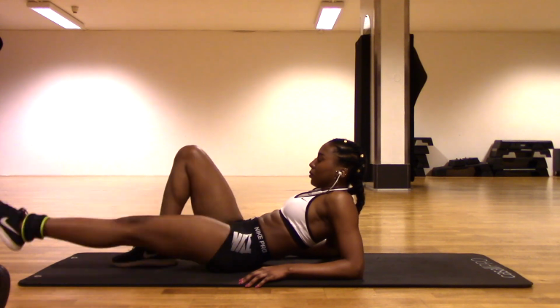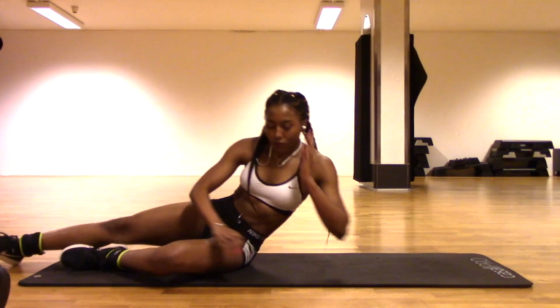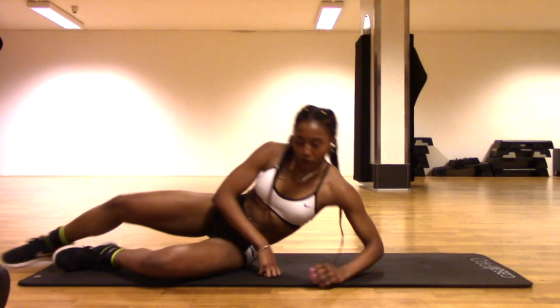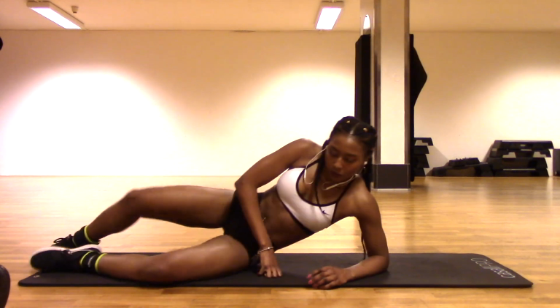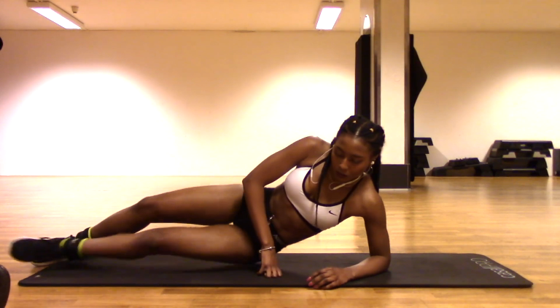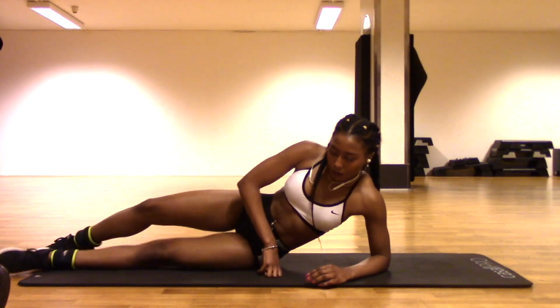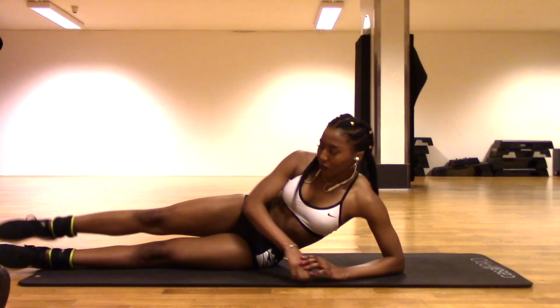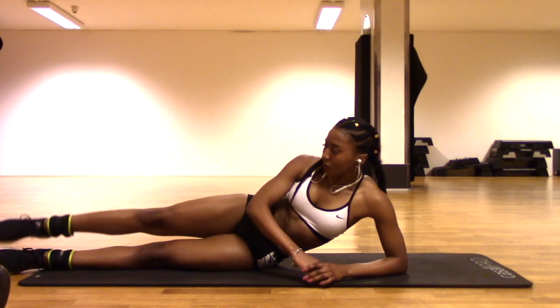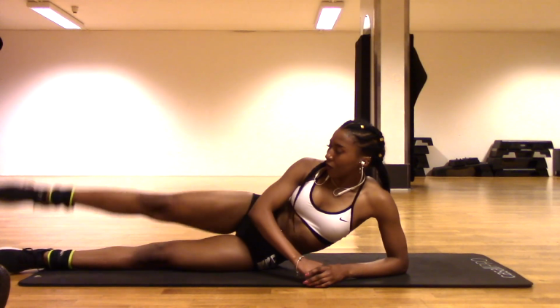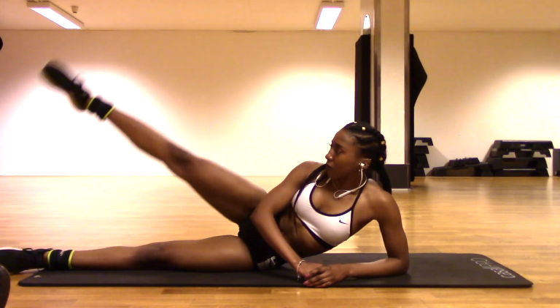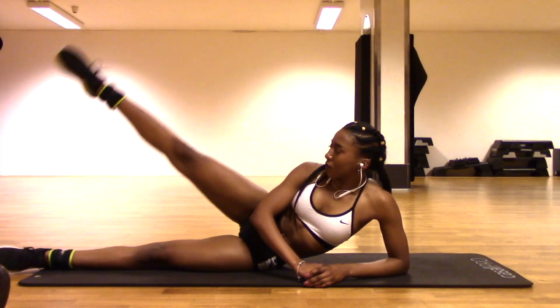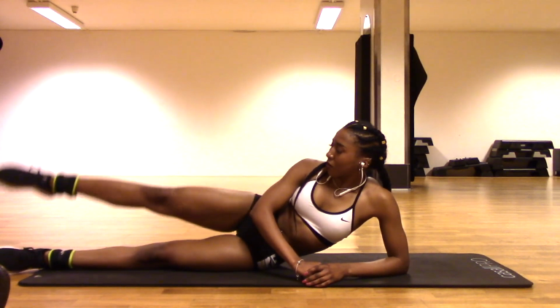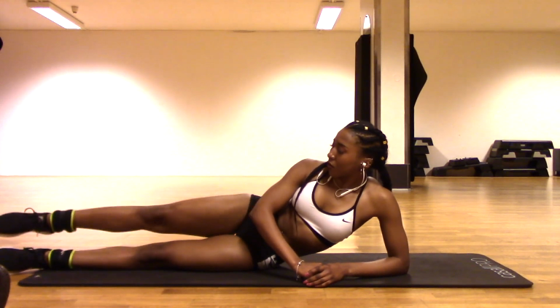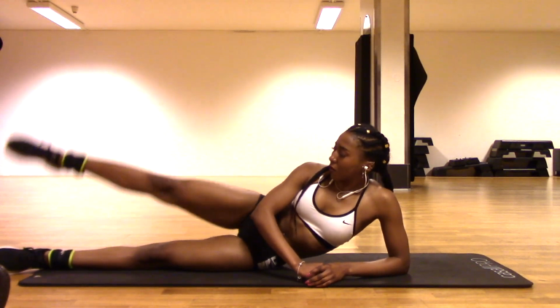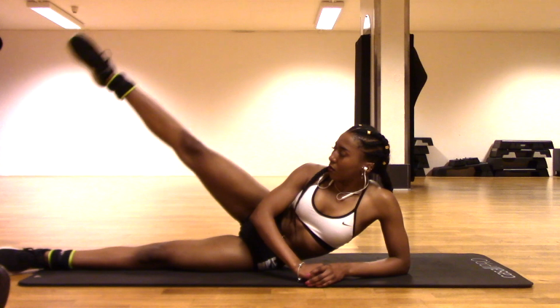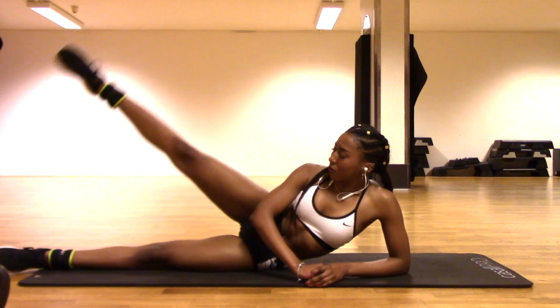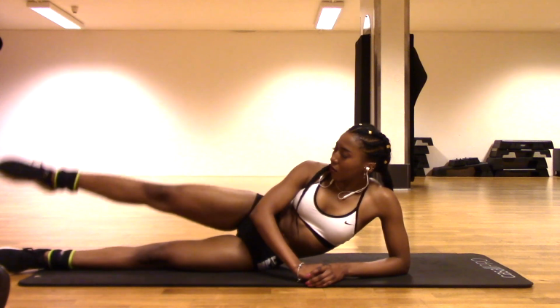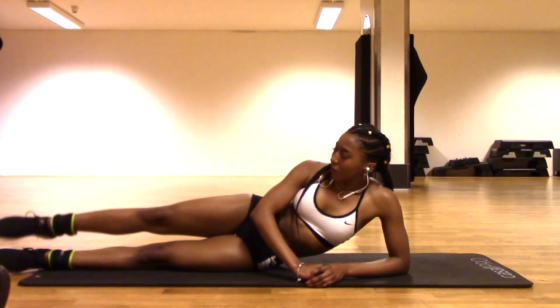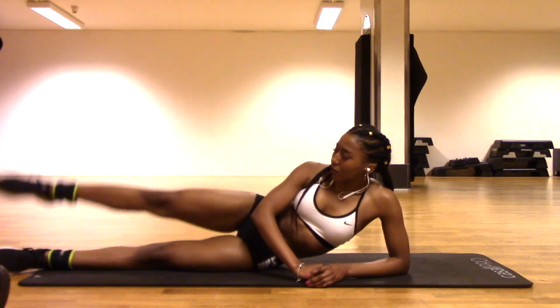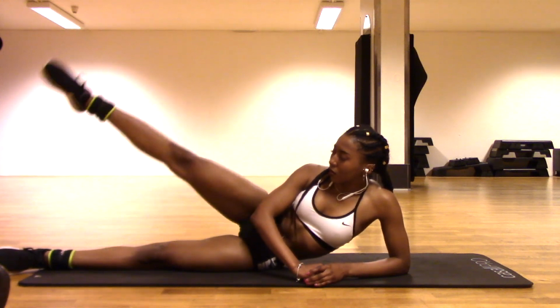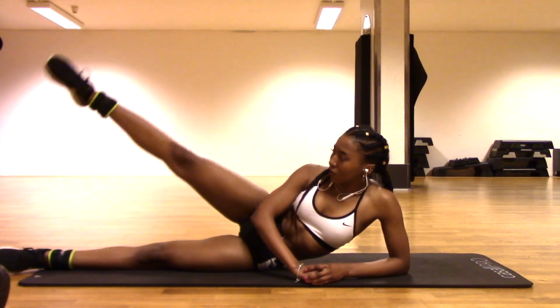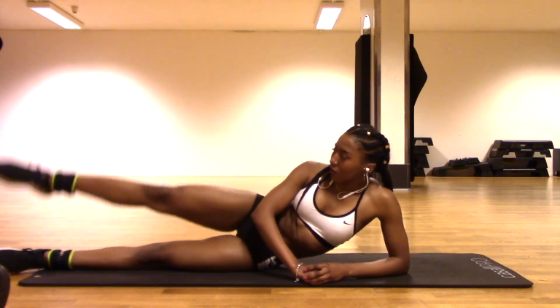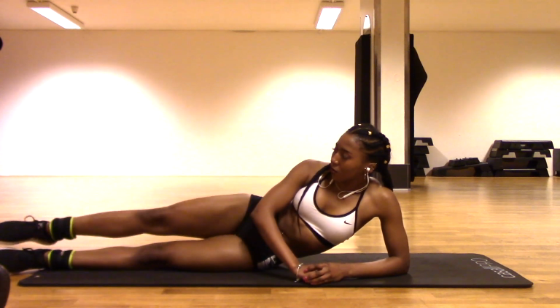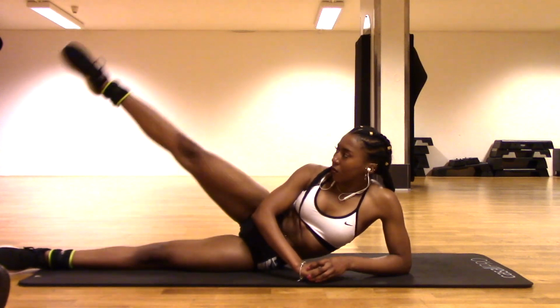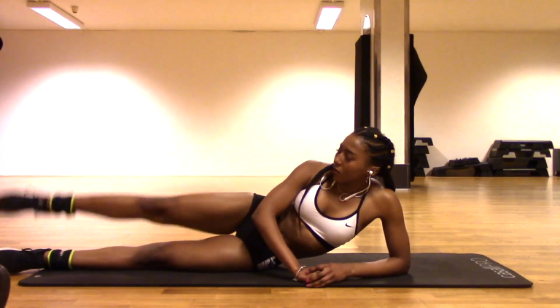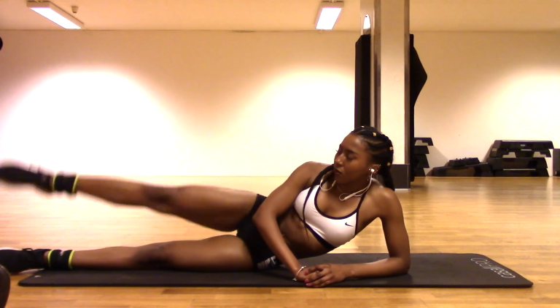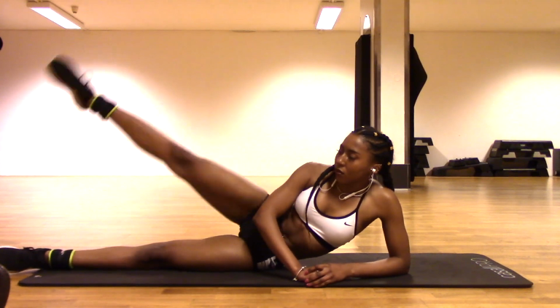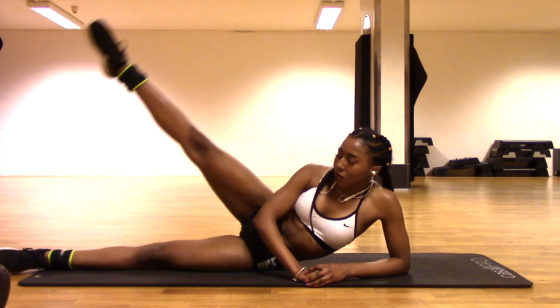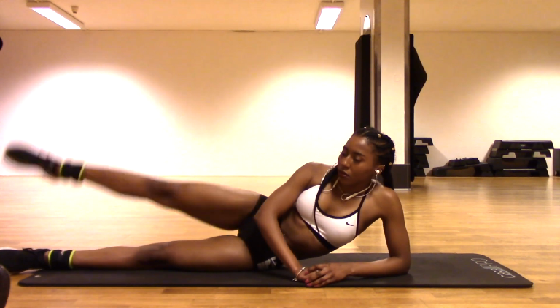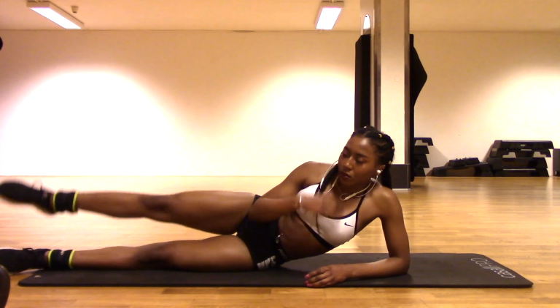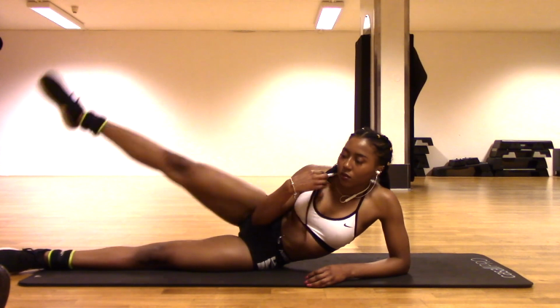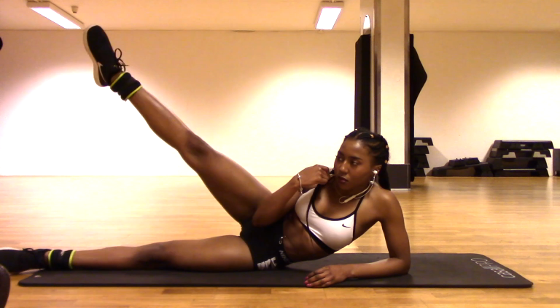Now next we're going to turn over to the side and we're going to be doing leg raises again on each side, and you can do 50 of these again on each leg.